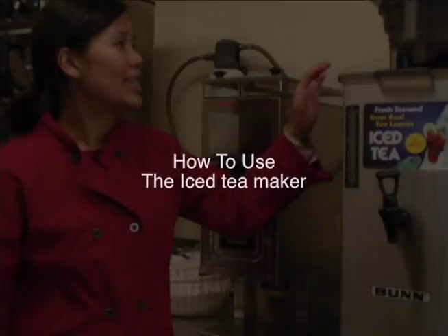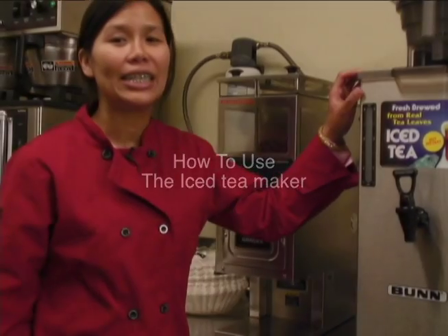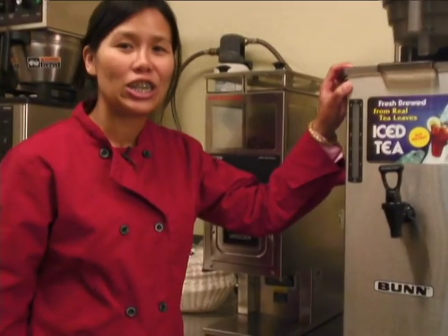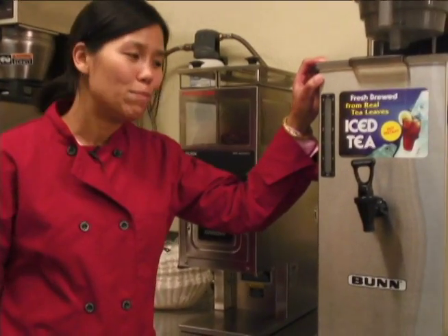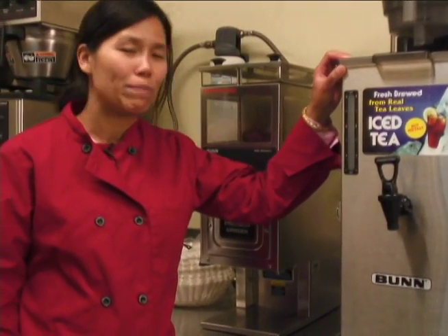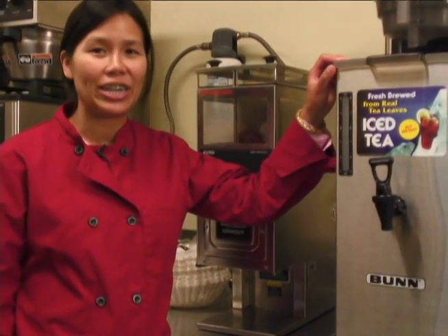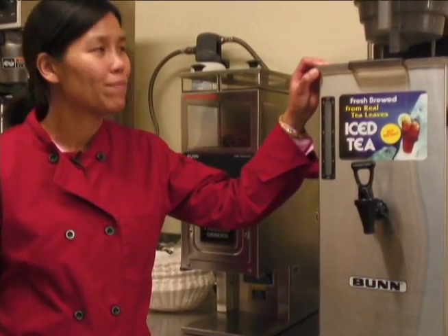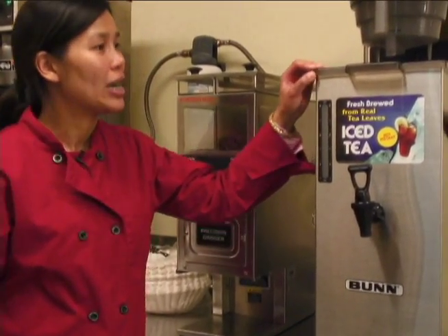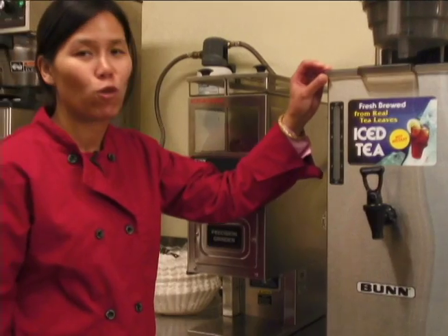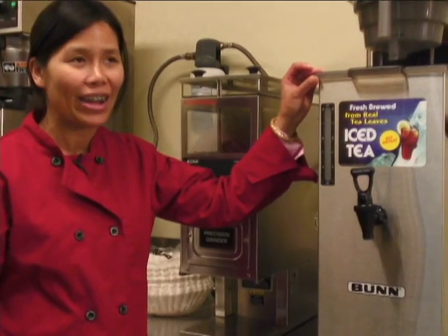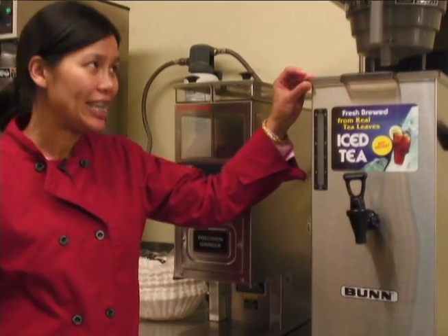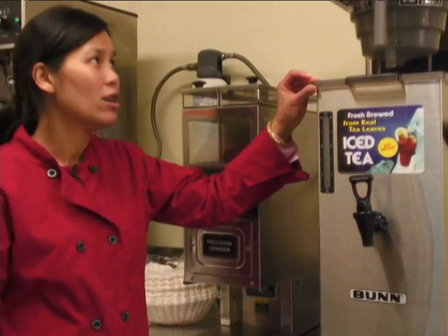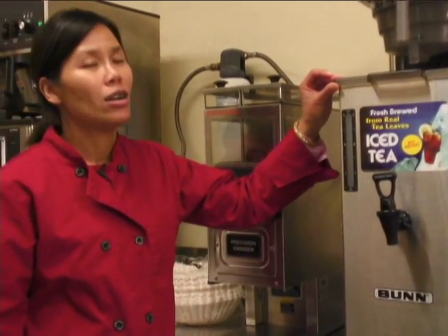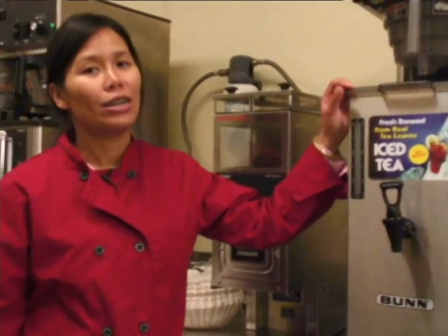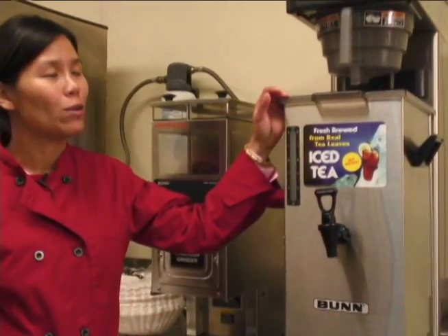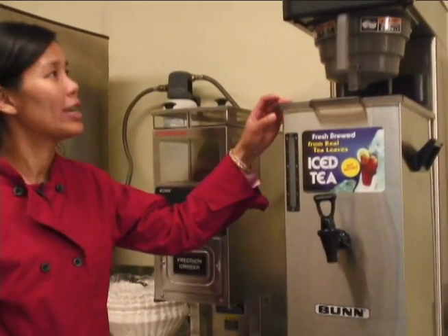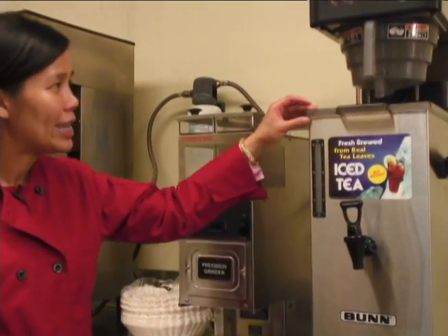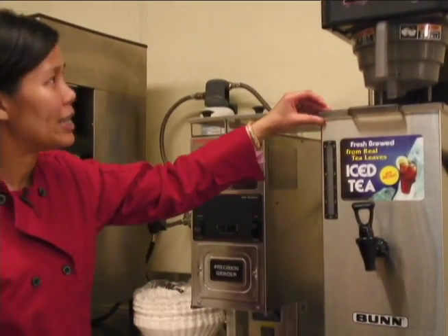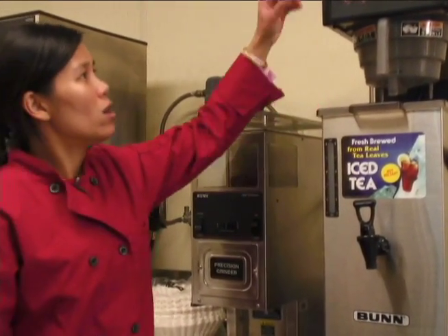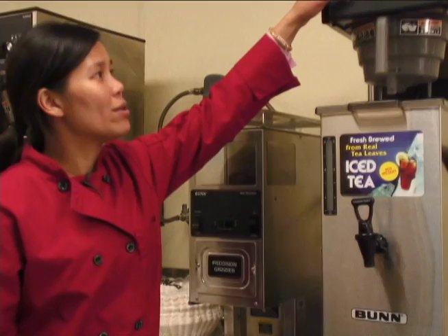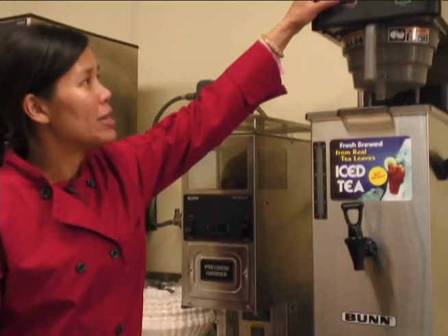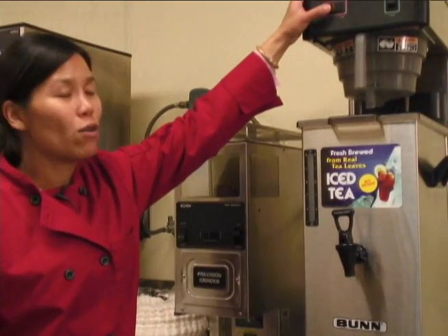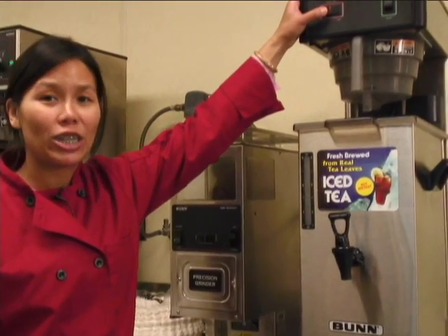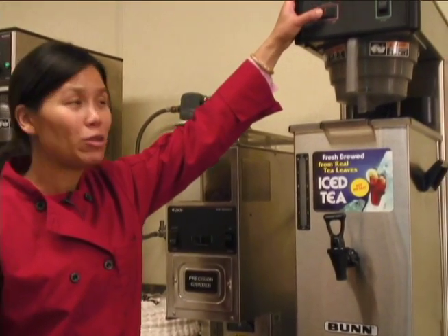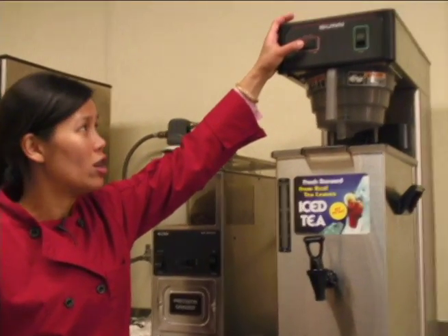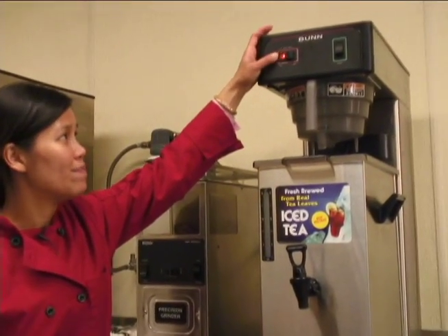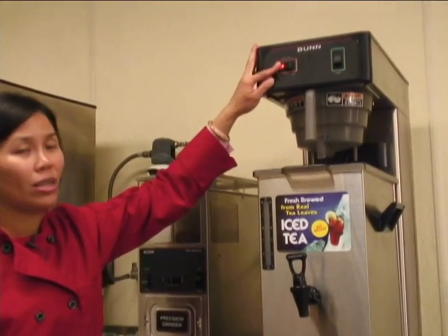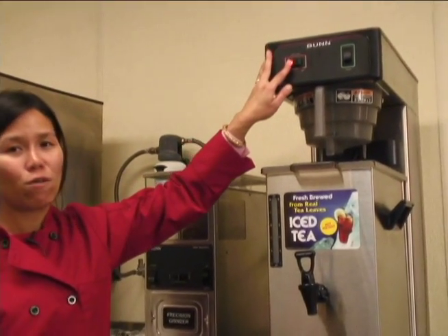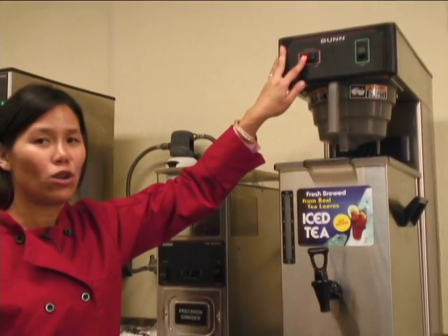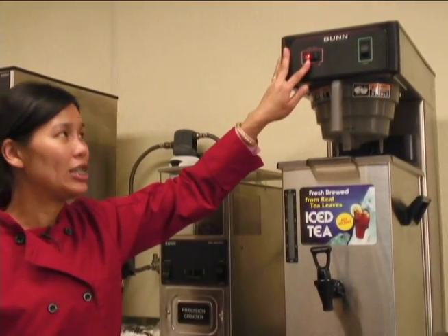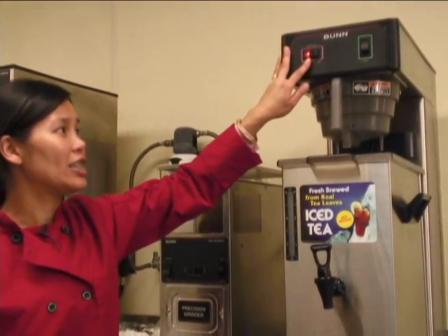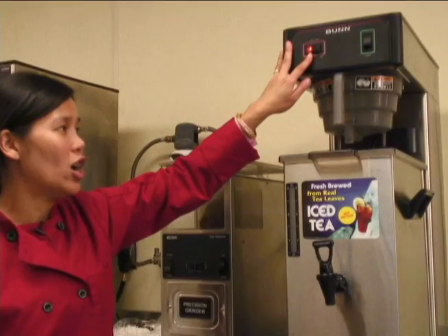This is a tea brewing machine for your iced tea. It really works easy. When you come in, just go ahead and turn the machine on. The light will show to see that it's on.